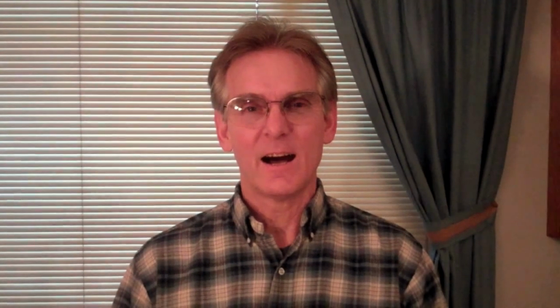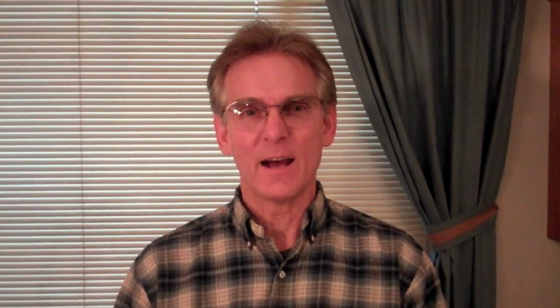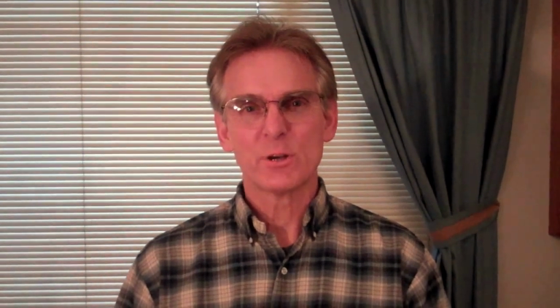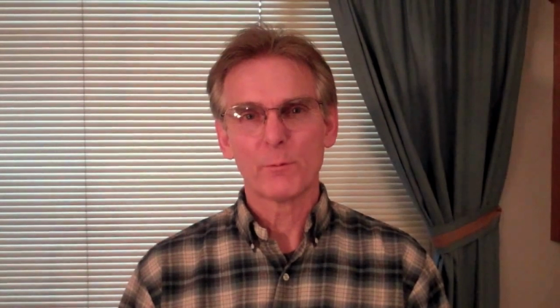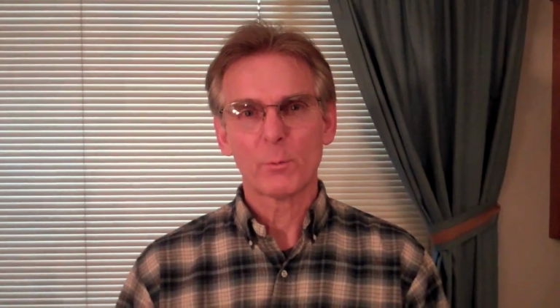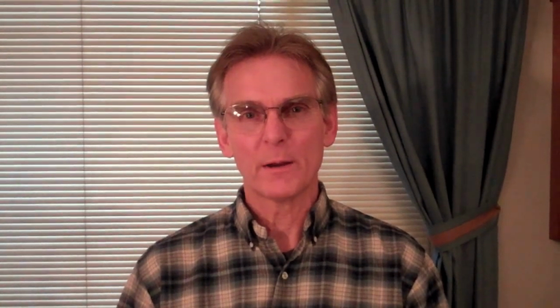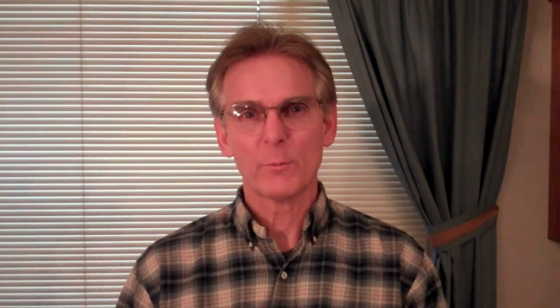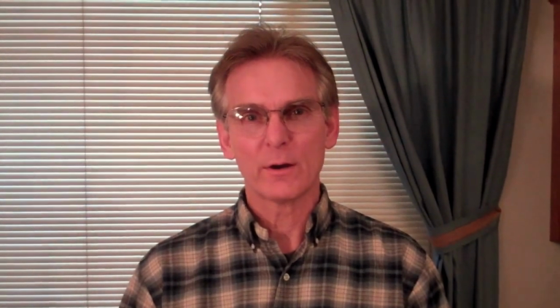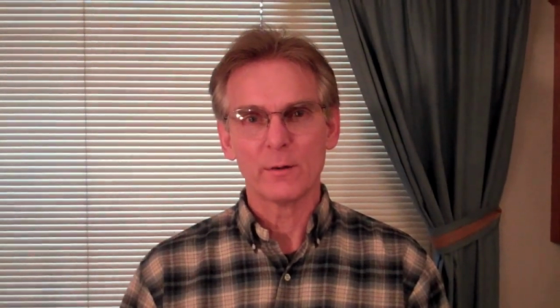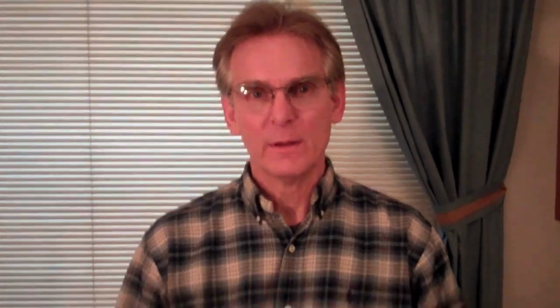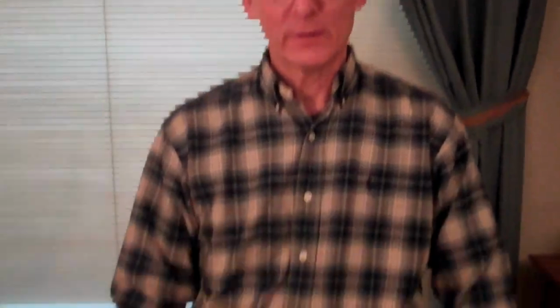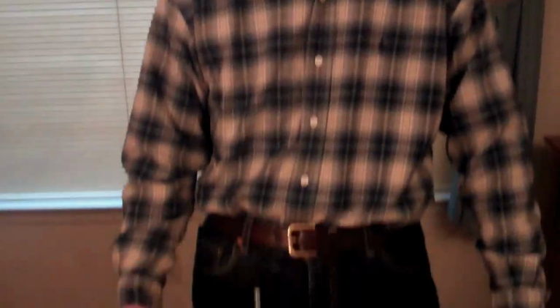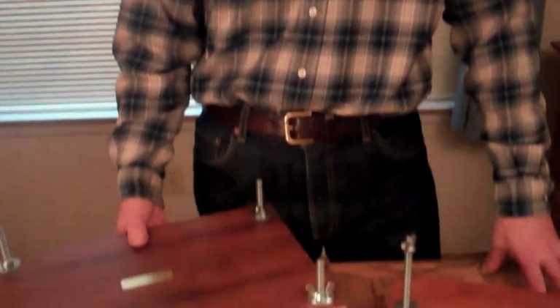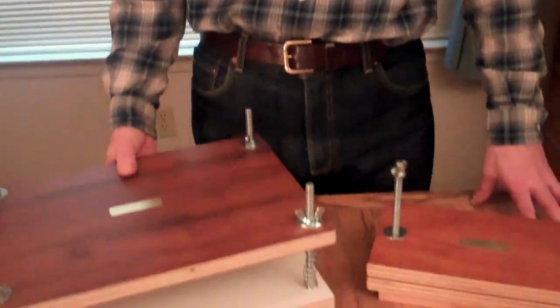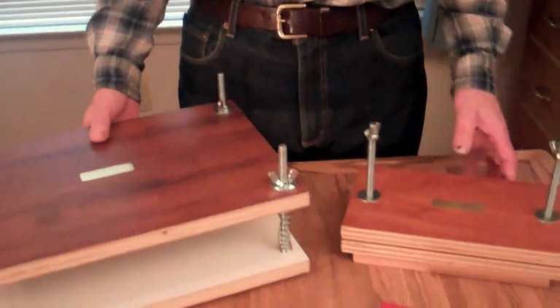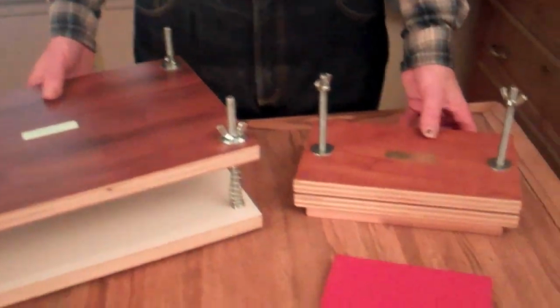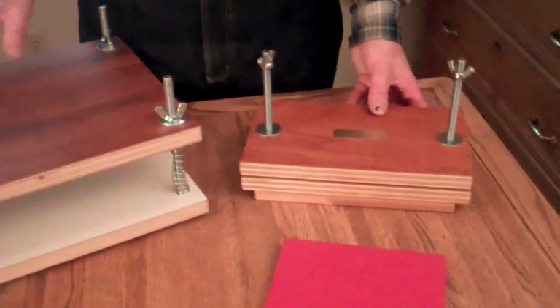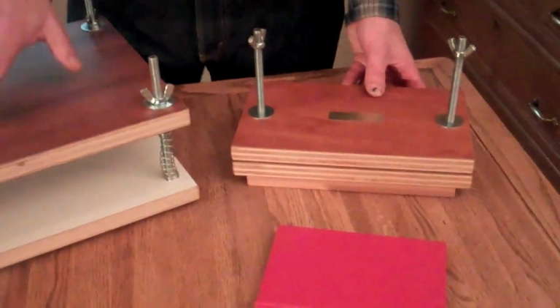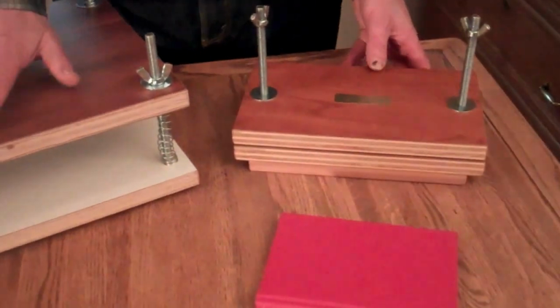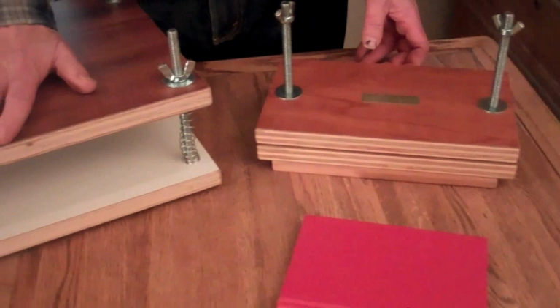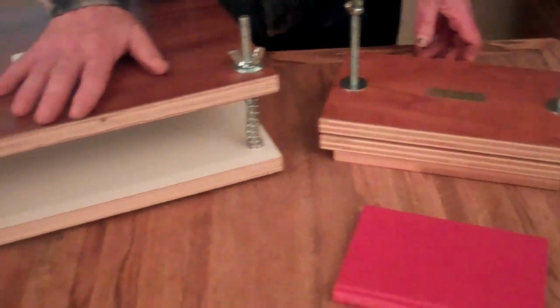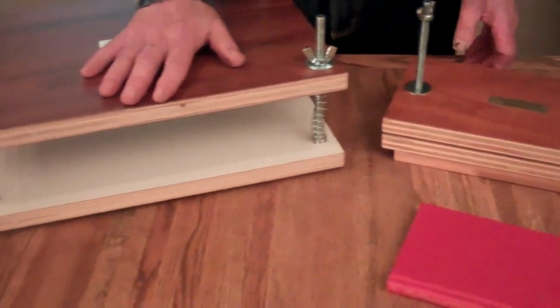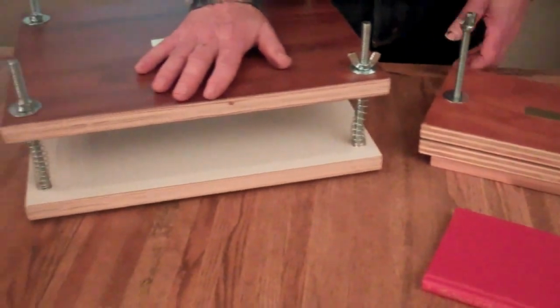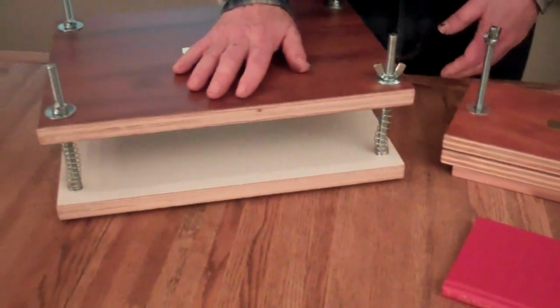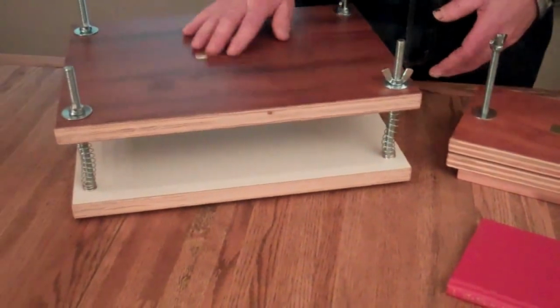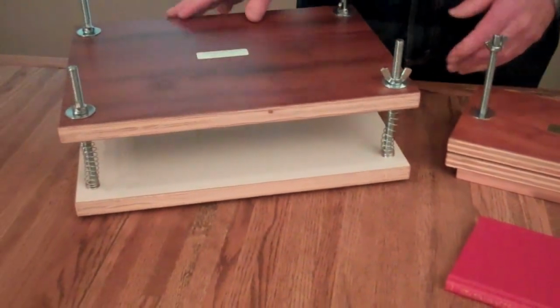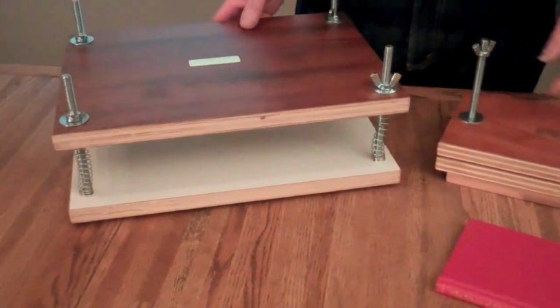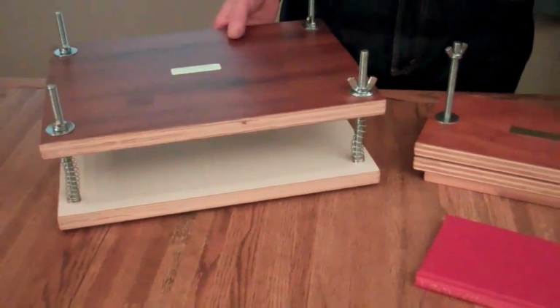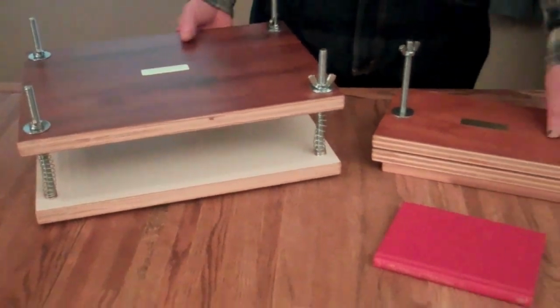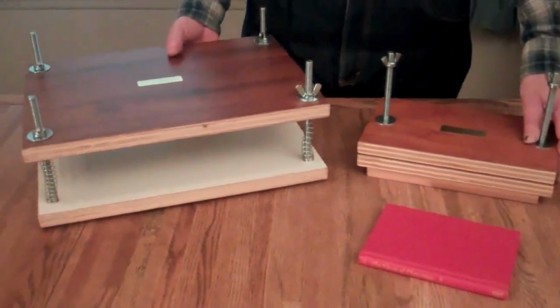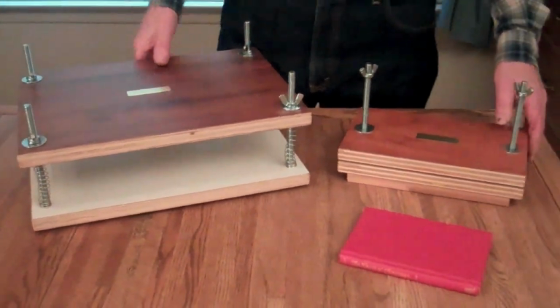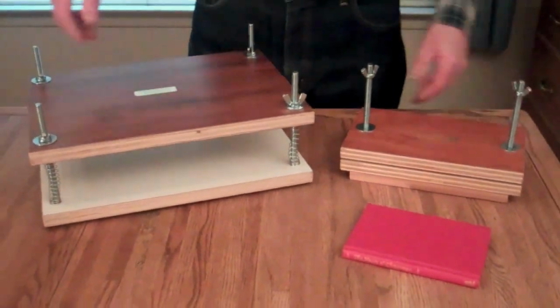Hi, I'm Jim from AffordableBindingEquipment.com and today I'm going to show you the miniature book press that I build. Here's the regular size book press that I make, and then I had a request from someone to make a miniature one.